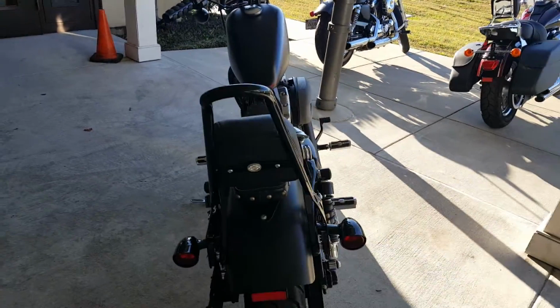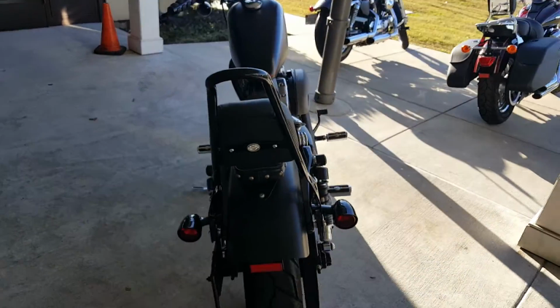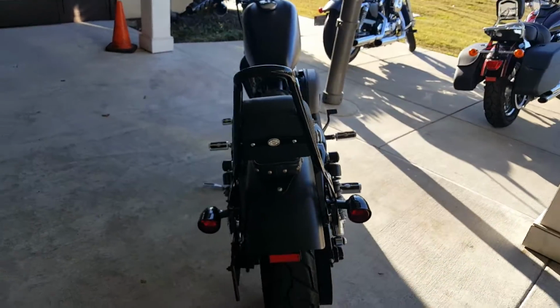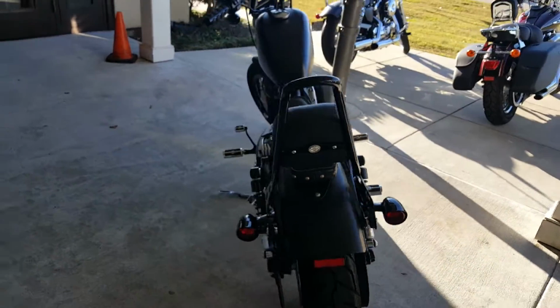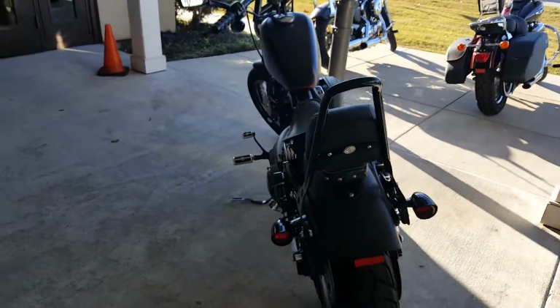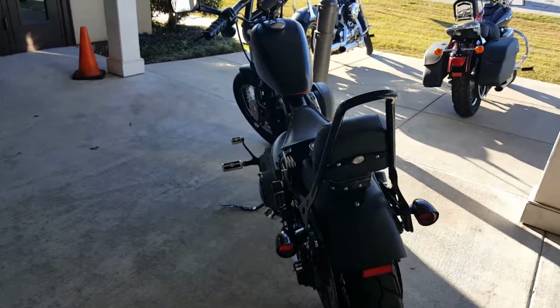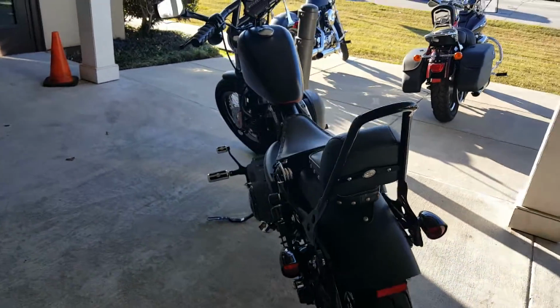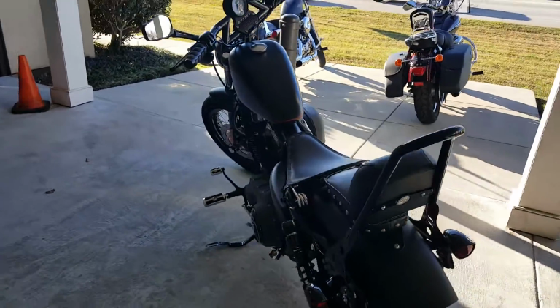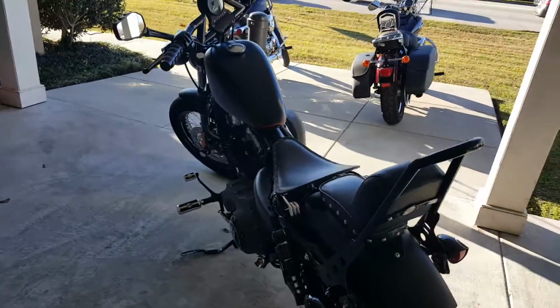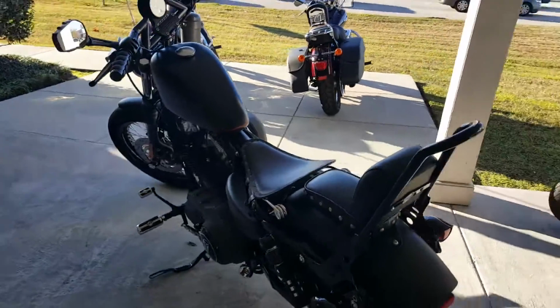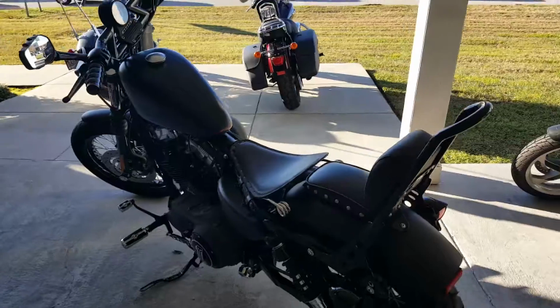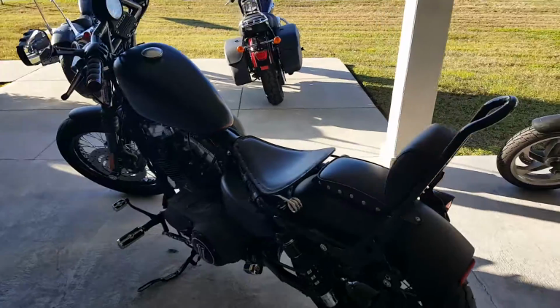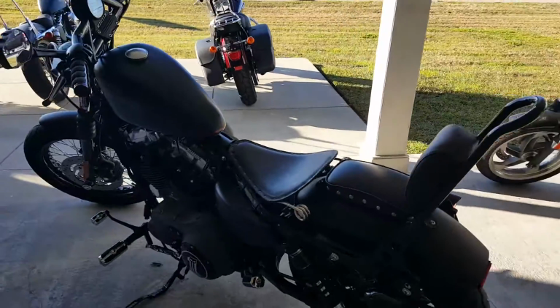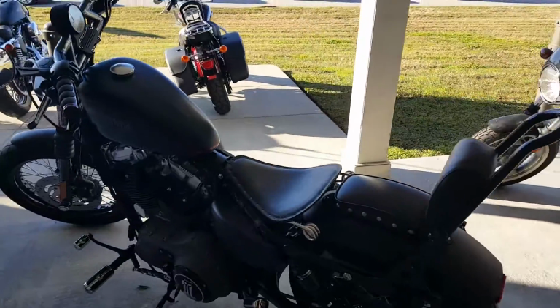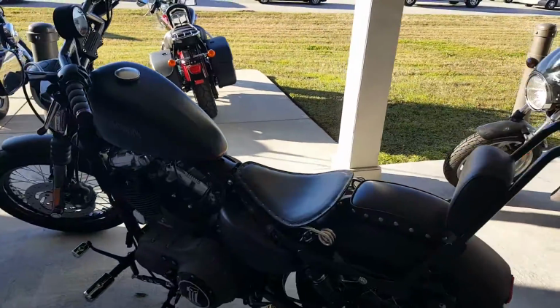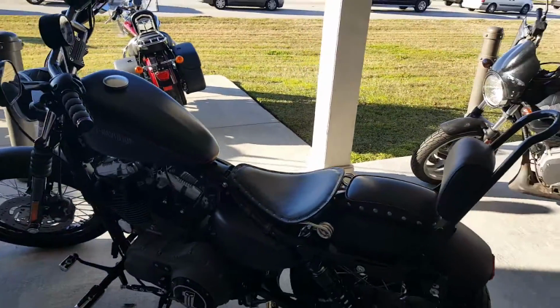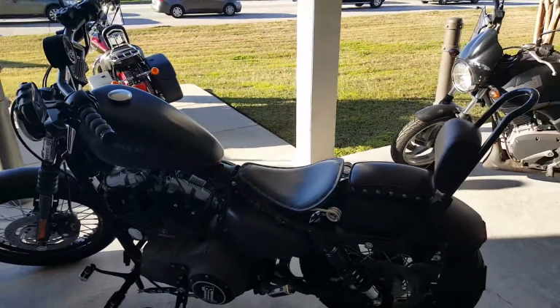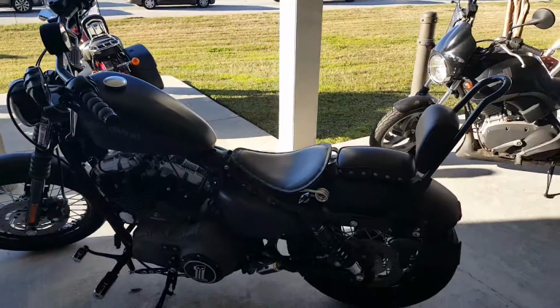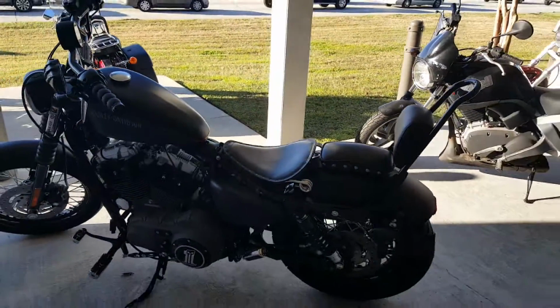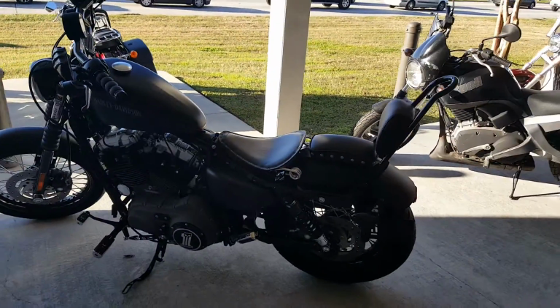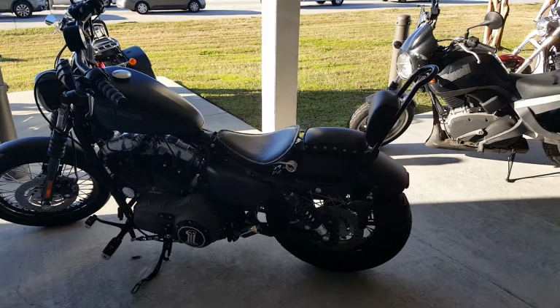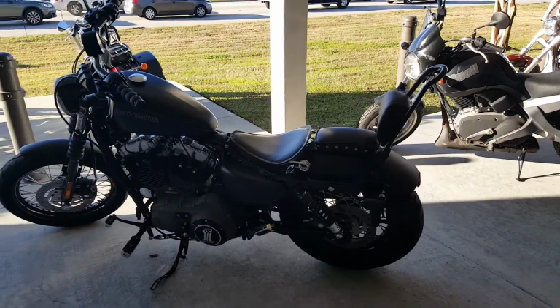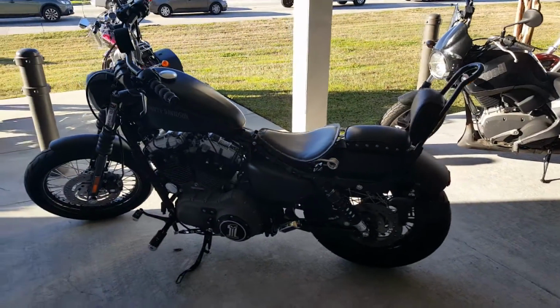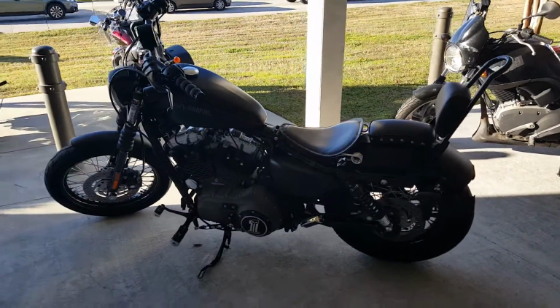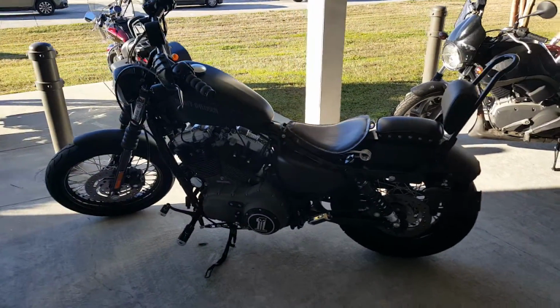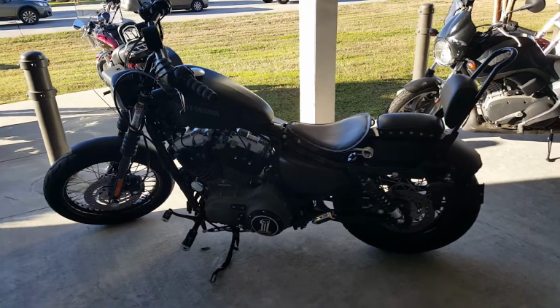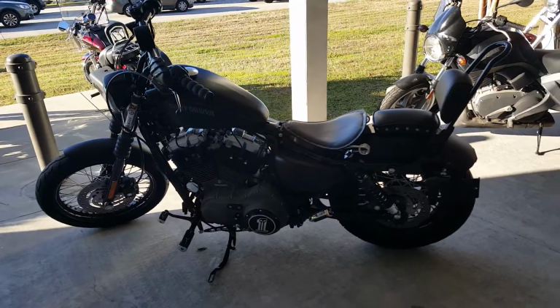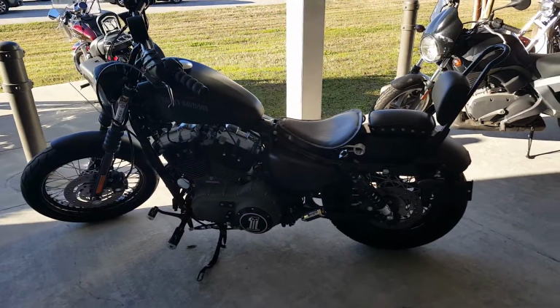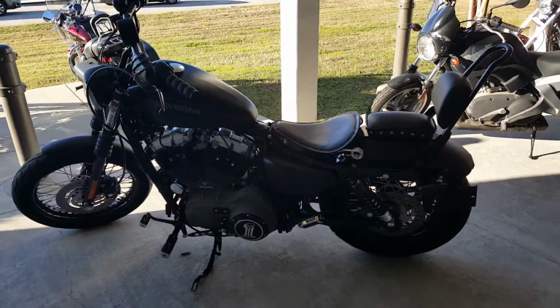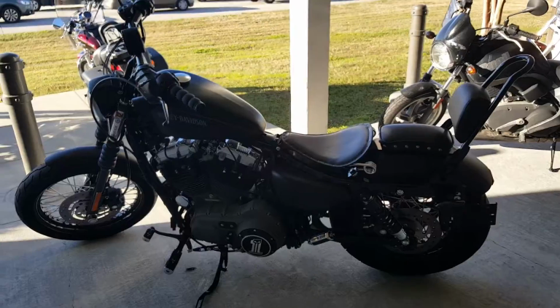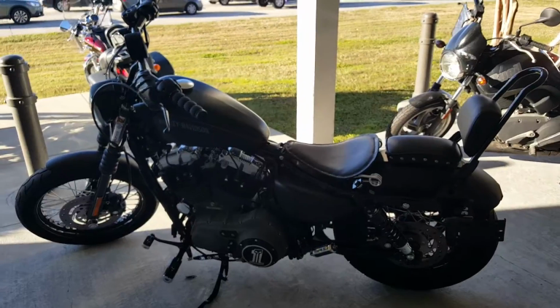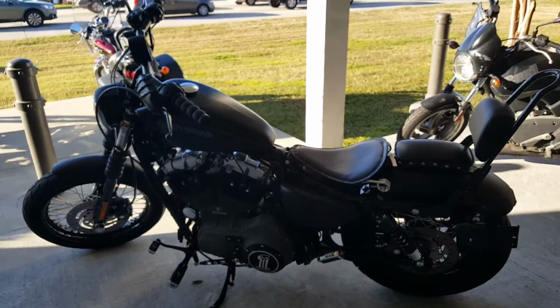It's a nice, fun little bike to ride. And the best part is that this 2012 only has 1,500 miles on it.